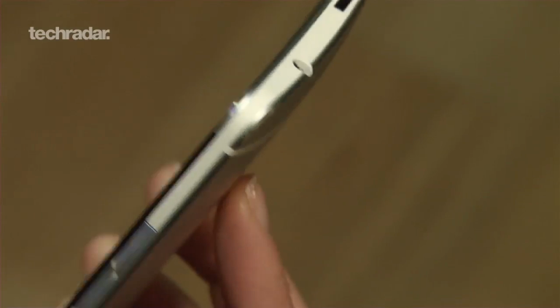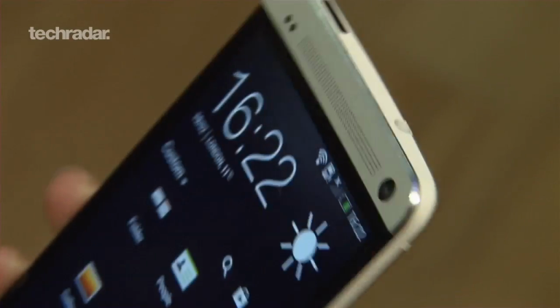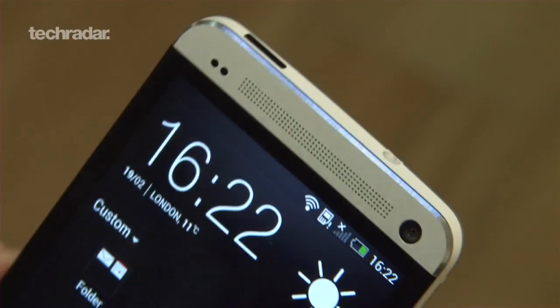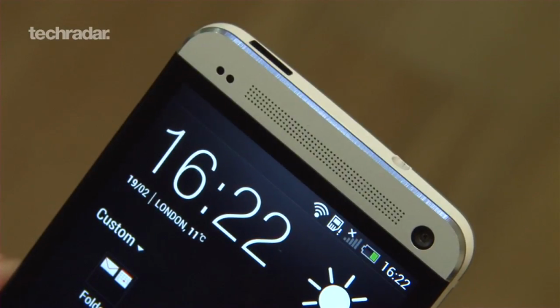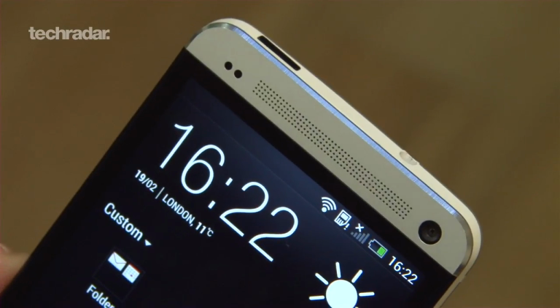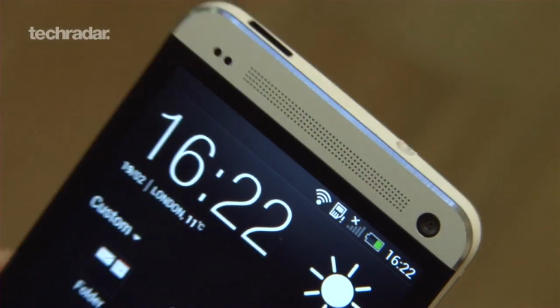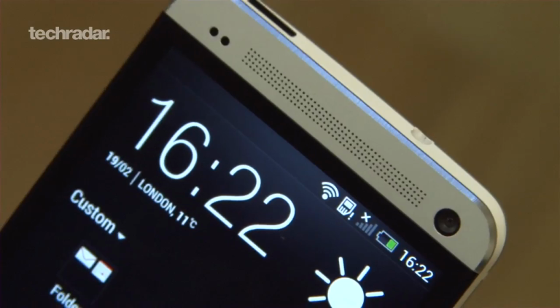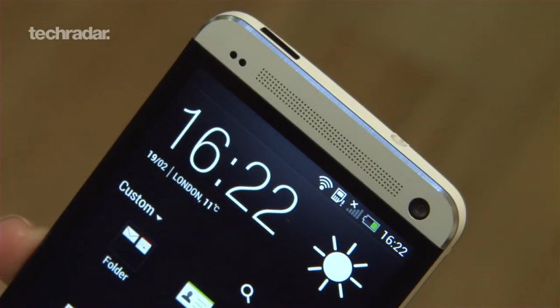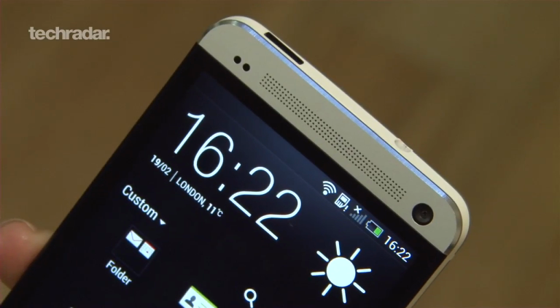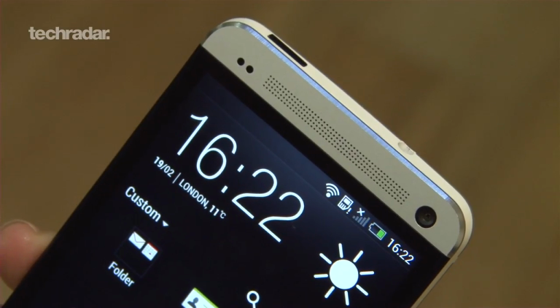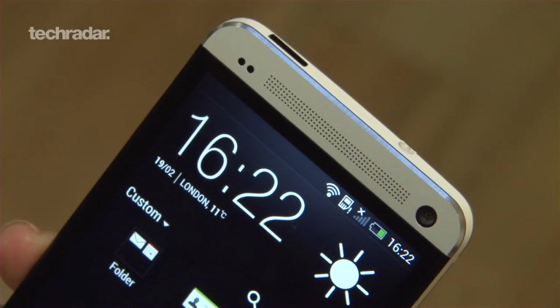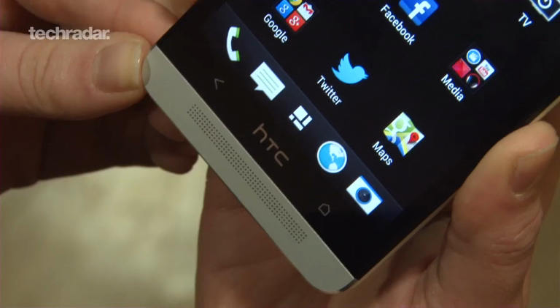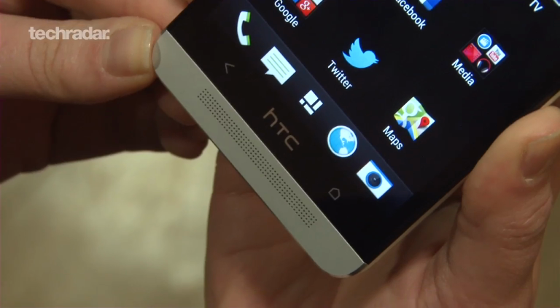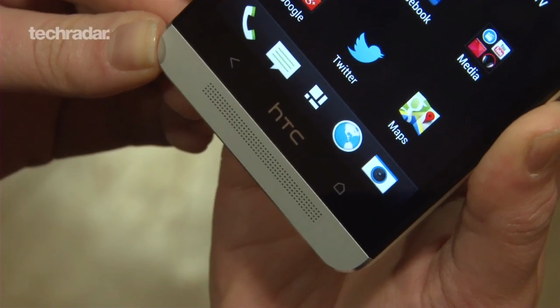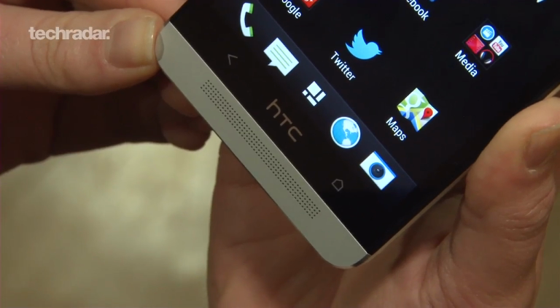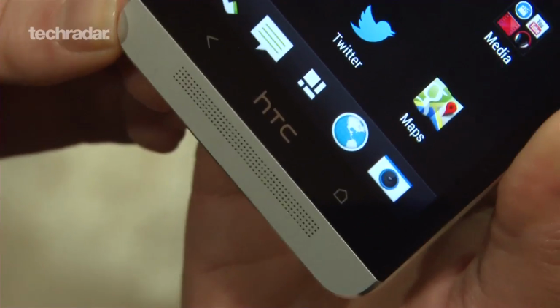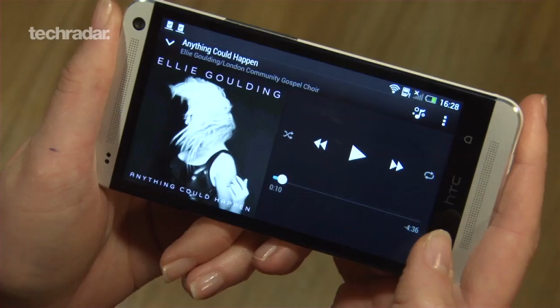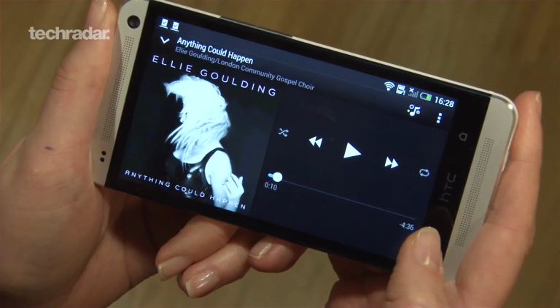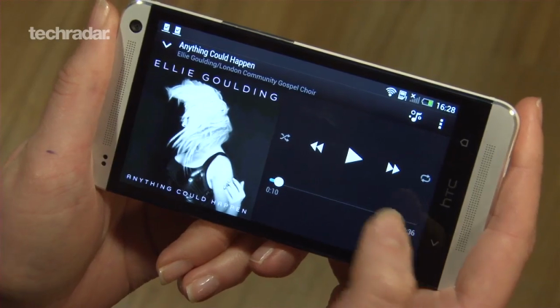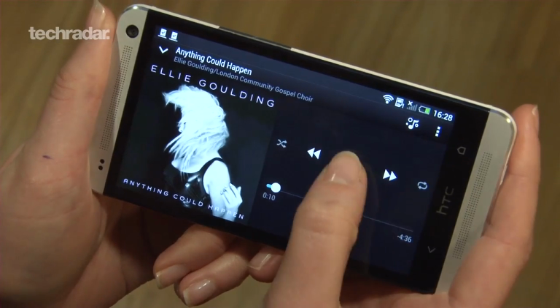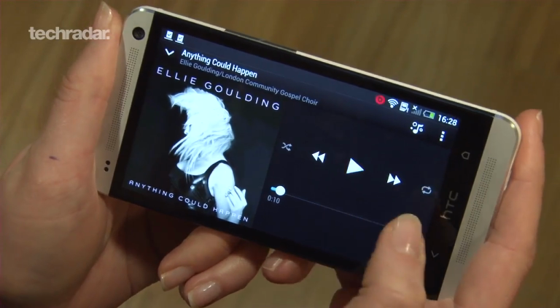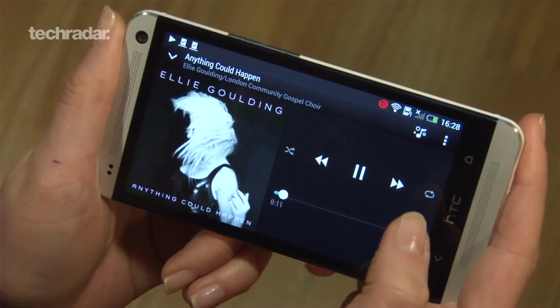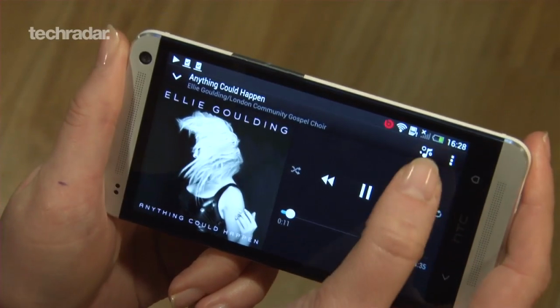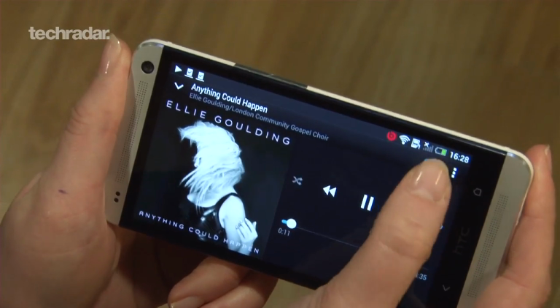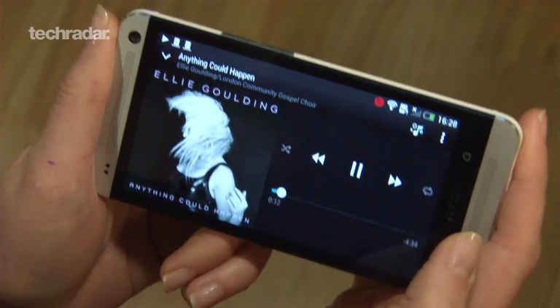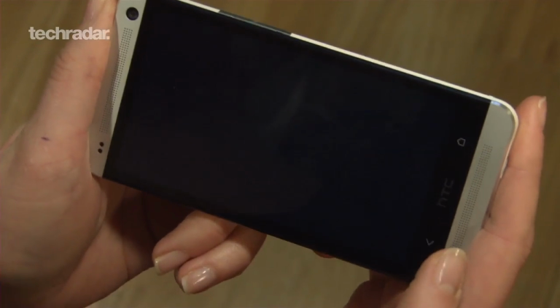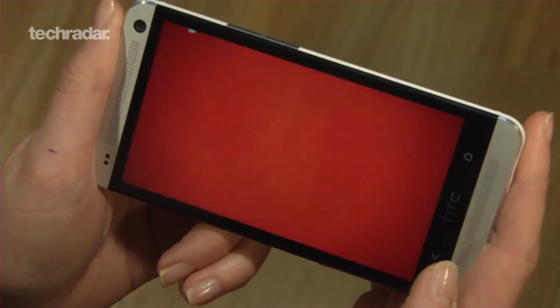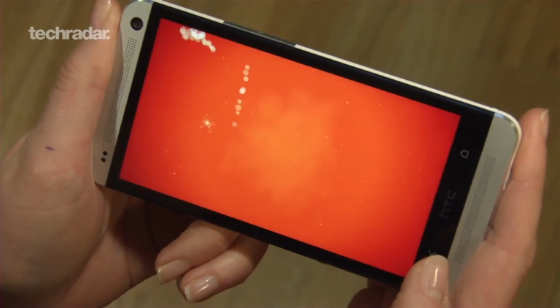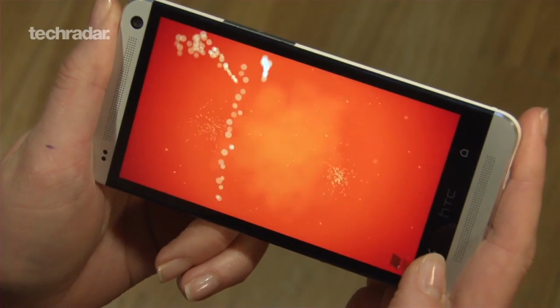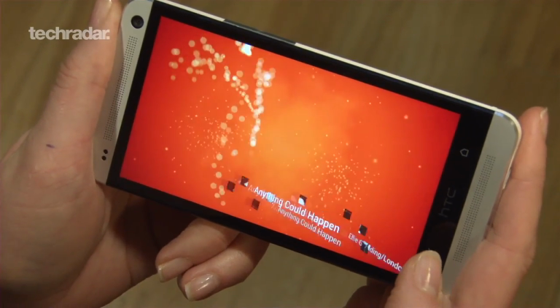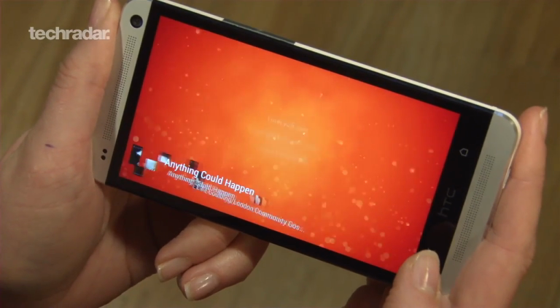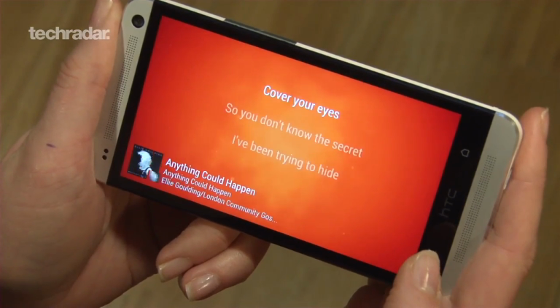HTC BoomSound also makes its debut — a combination of dual front-facing speakers and a built-in amp. The results really are impressive, with the amp giving tracks a far more even tone and the speakers putting out incredible sound.